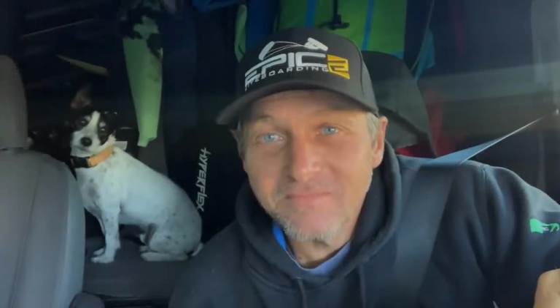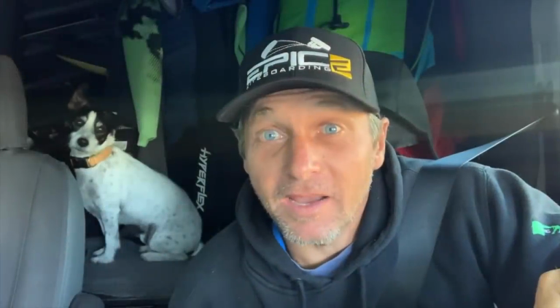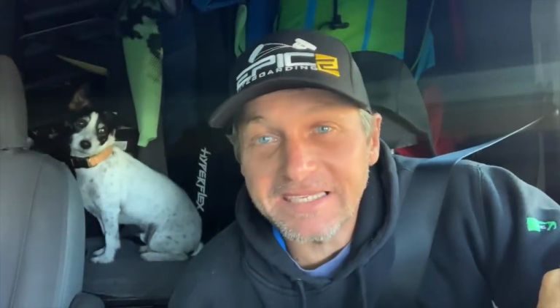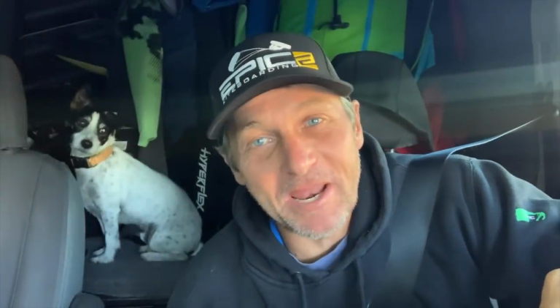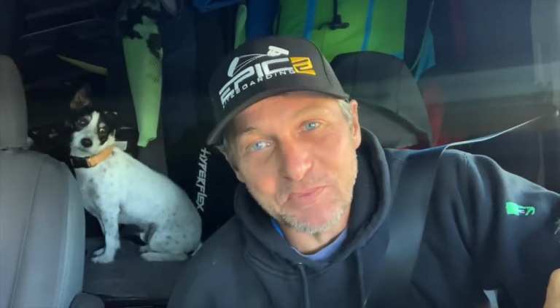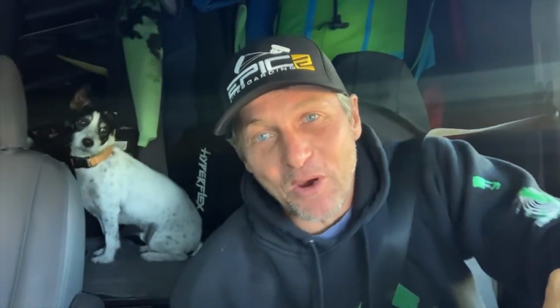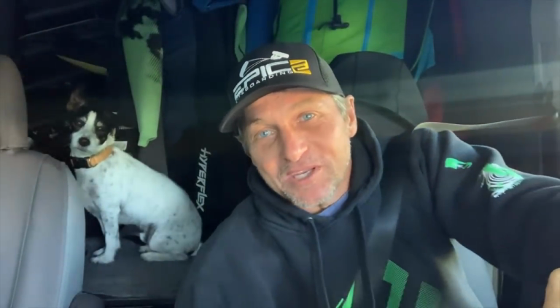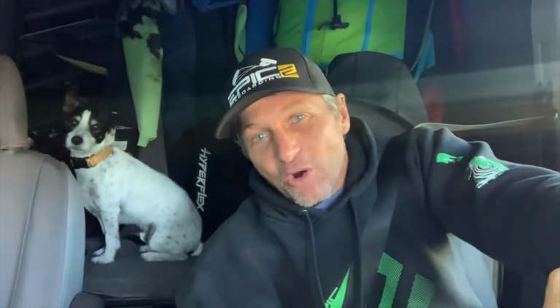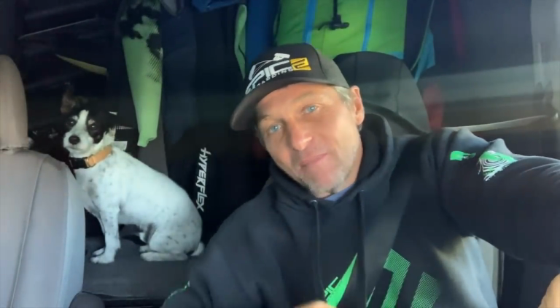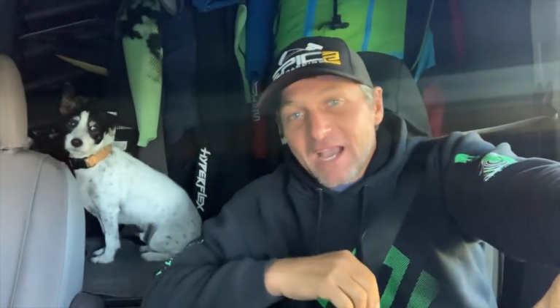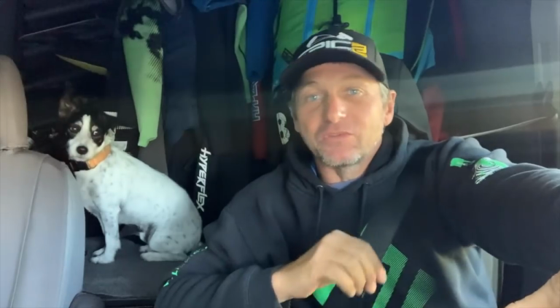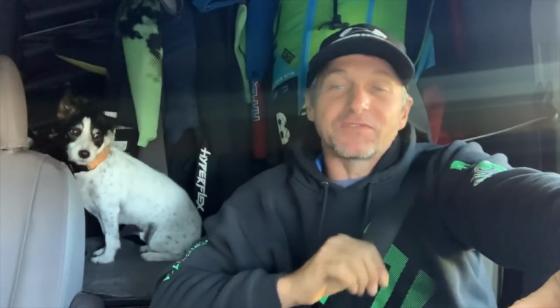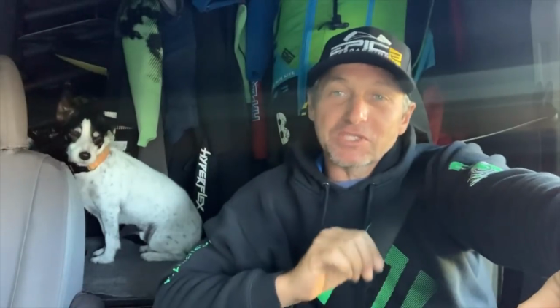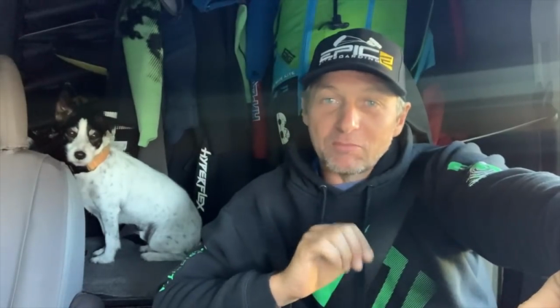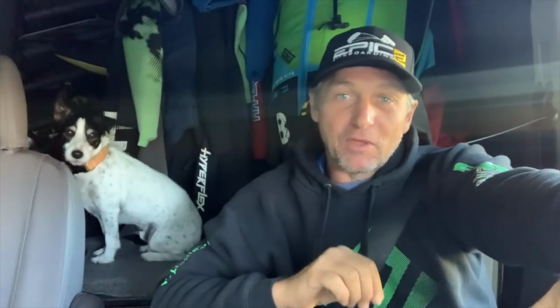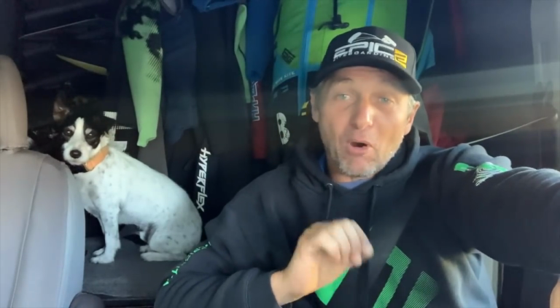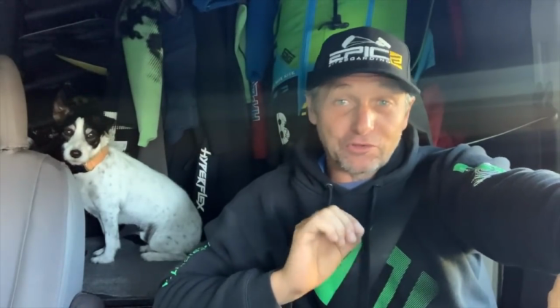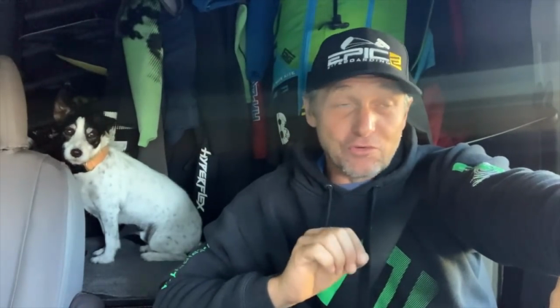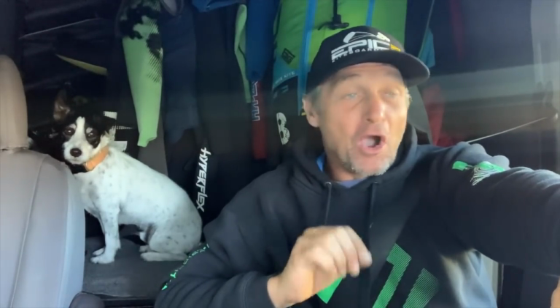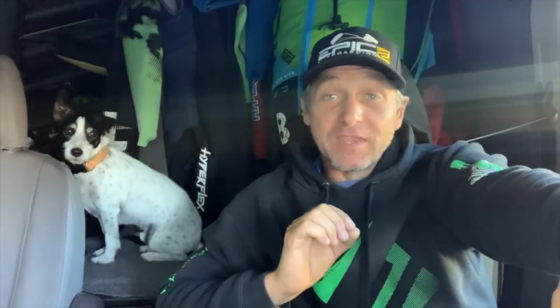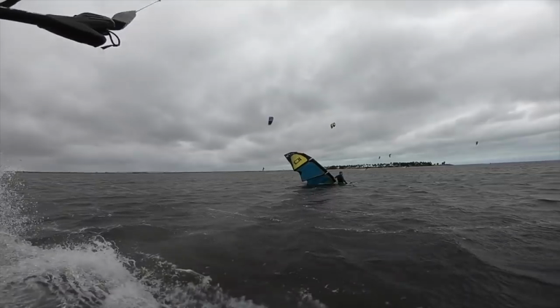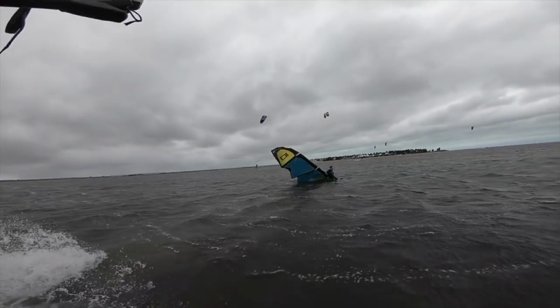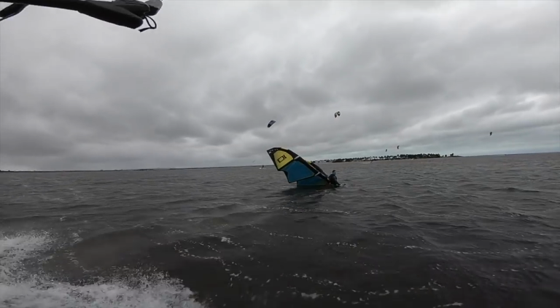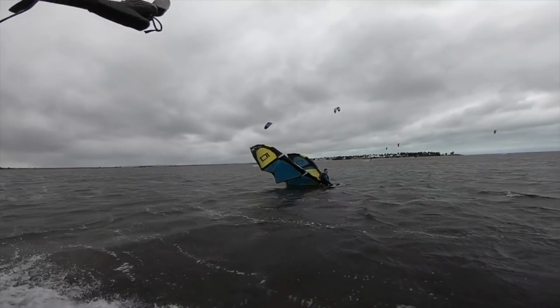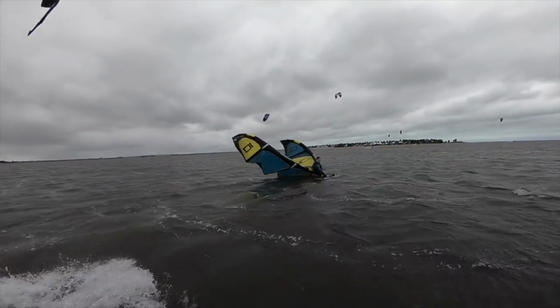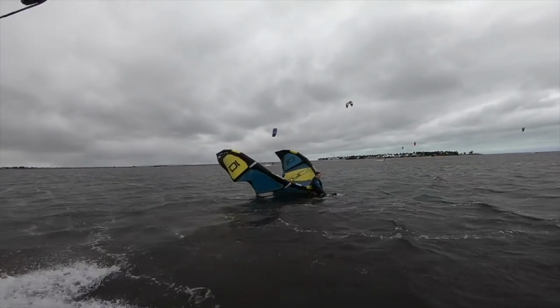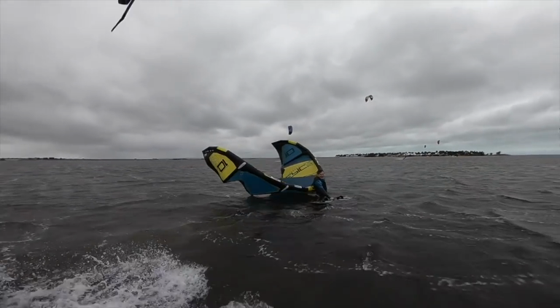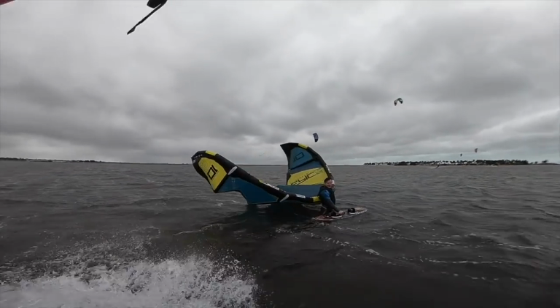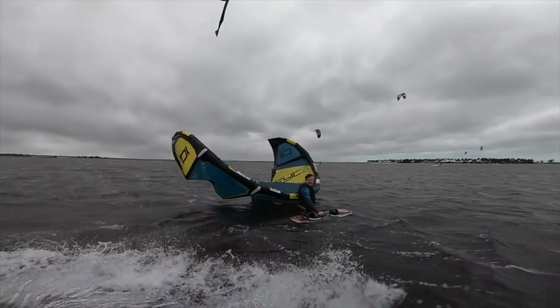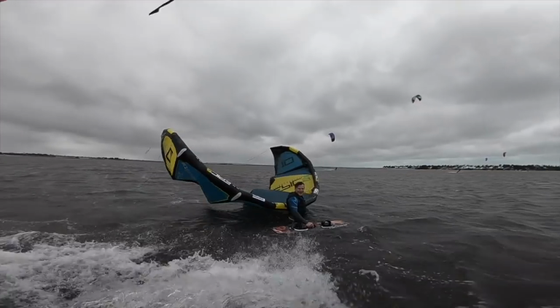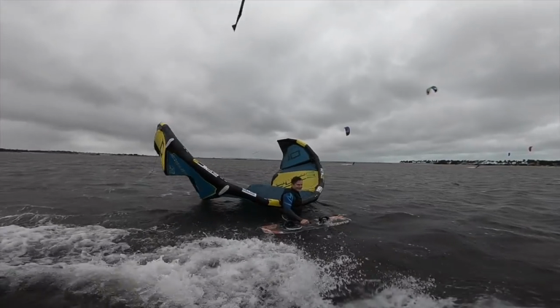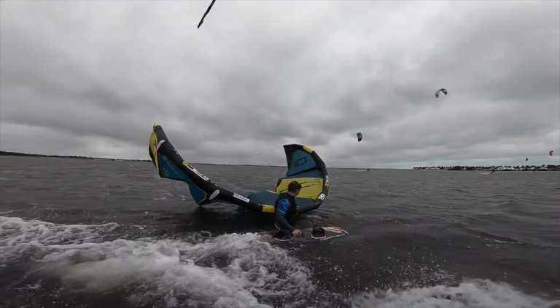Hi guys, my name is Dimitri Marmonides, owner of Epic Kites, and today's video is going to be part two of how to rescue someone in distress with his kite and board.